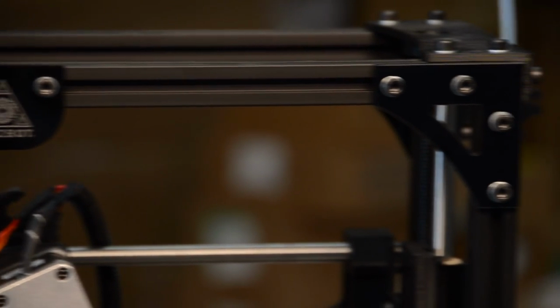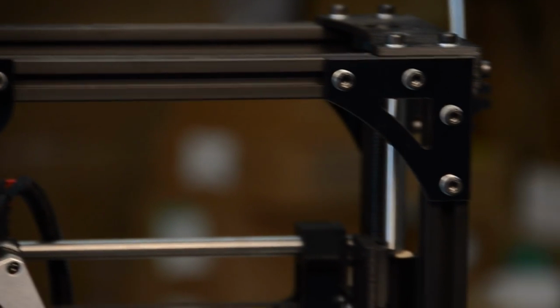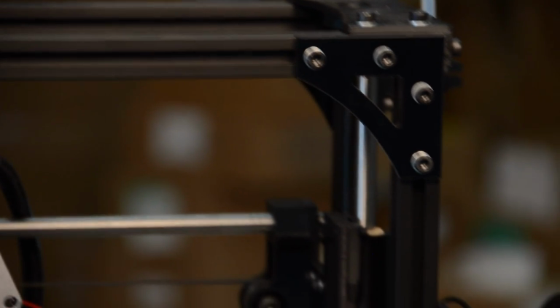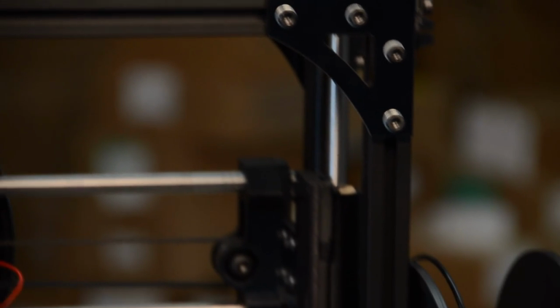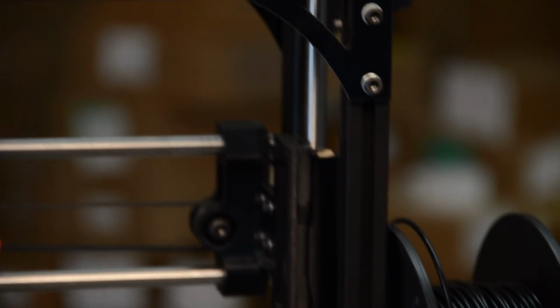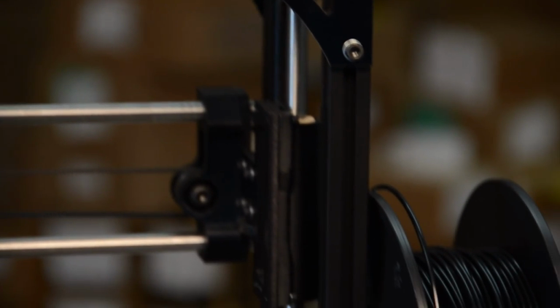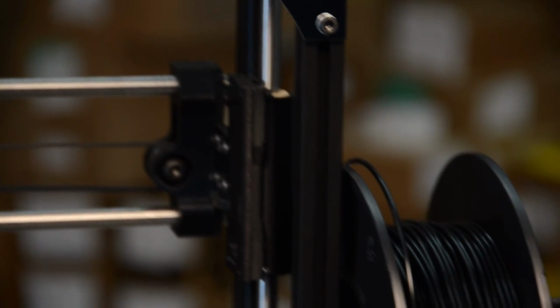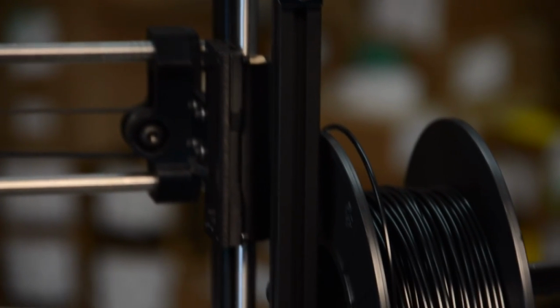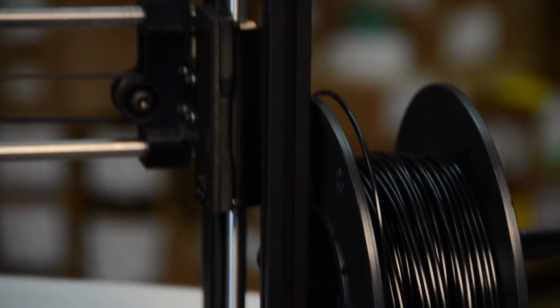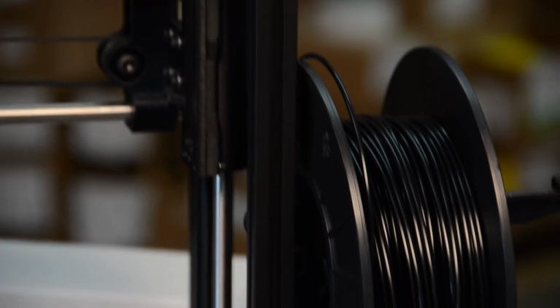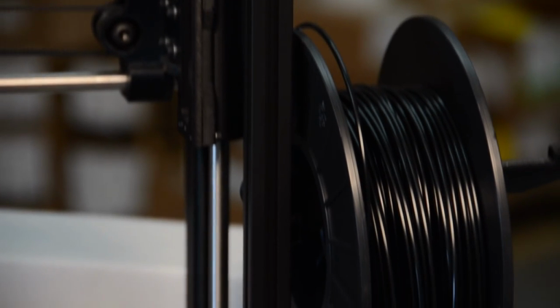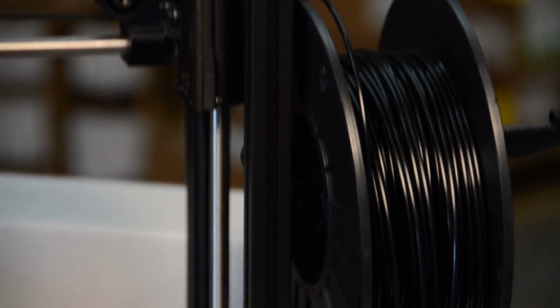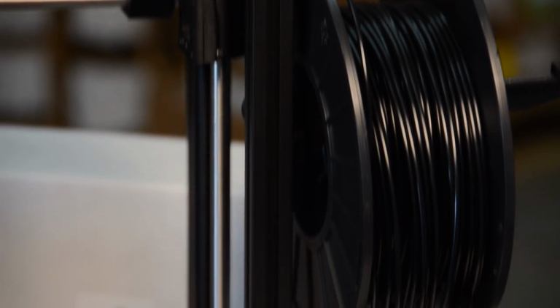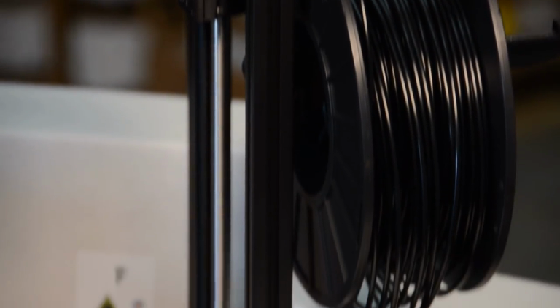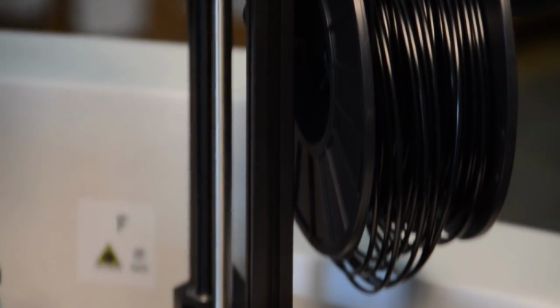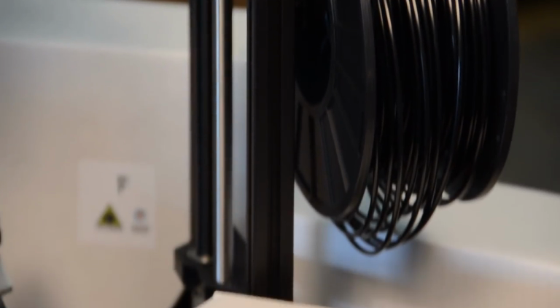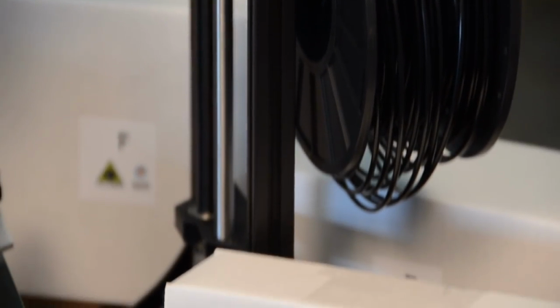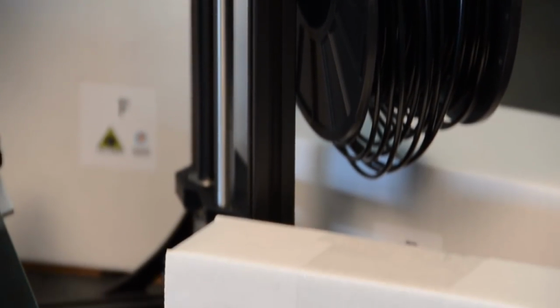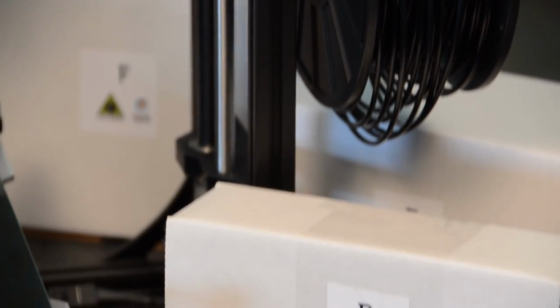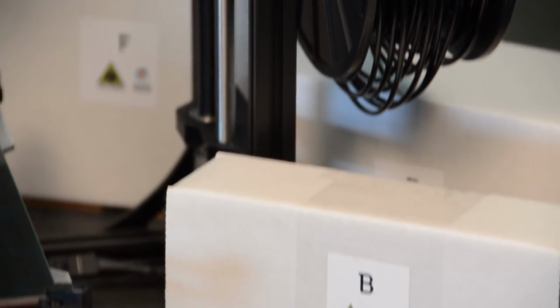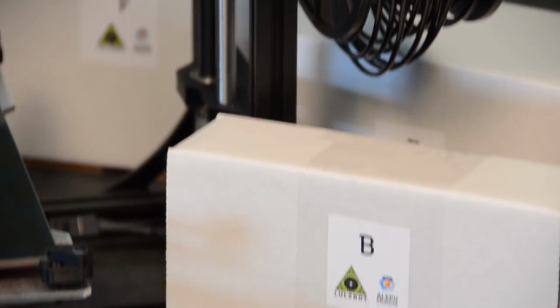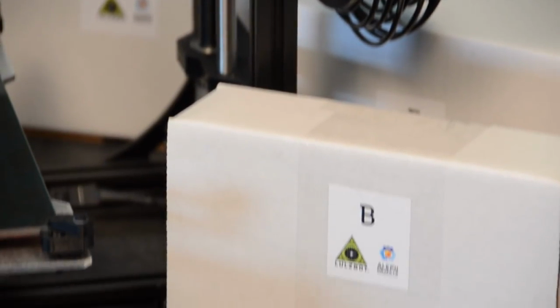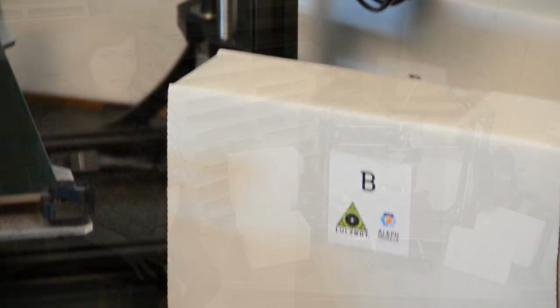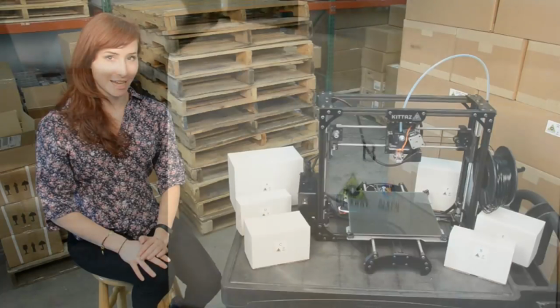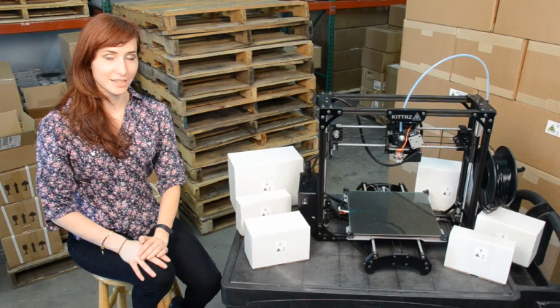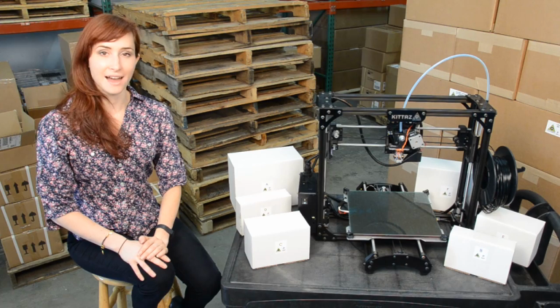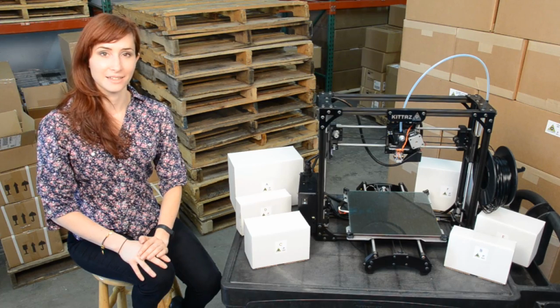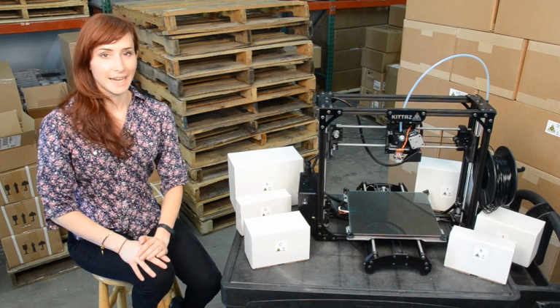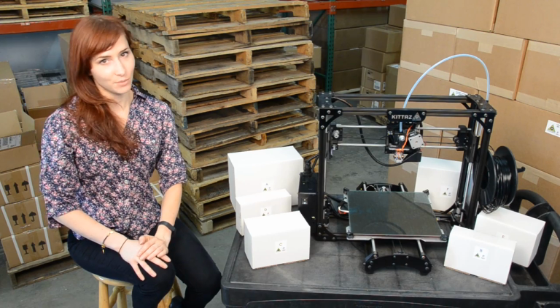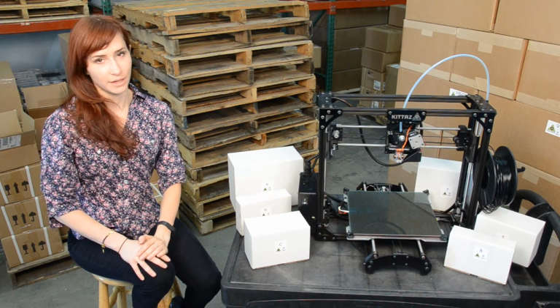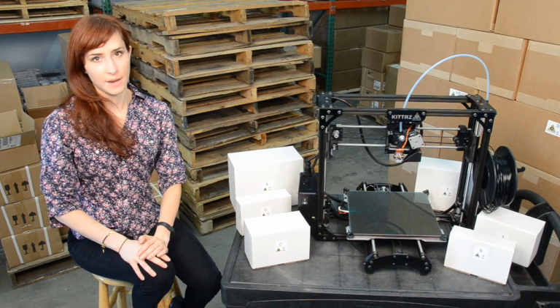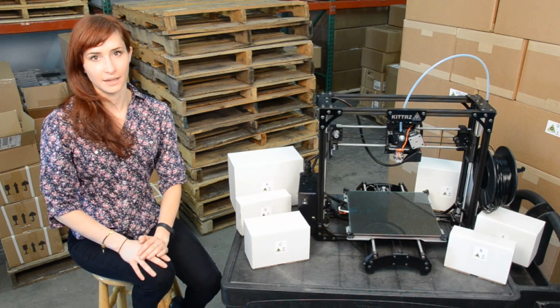So what is KitTaz? KitTaz is a no-frills, workhorse 3D printer kit. KitTaz is ideal for educators, hackers, and anyone who likes to make things.